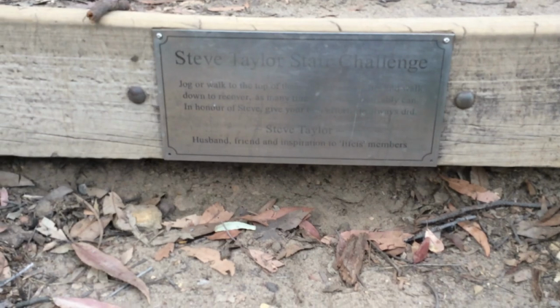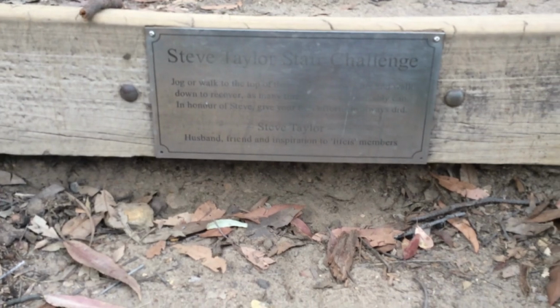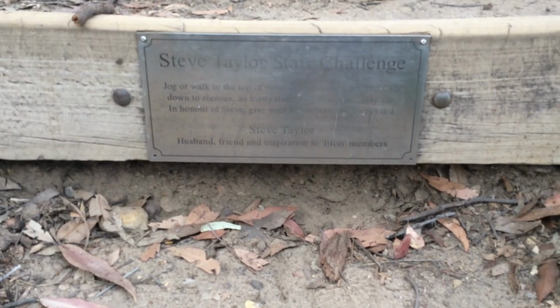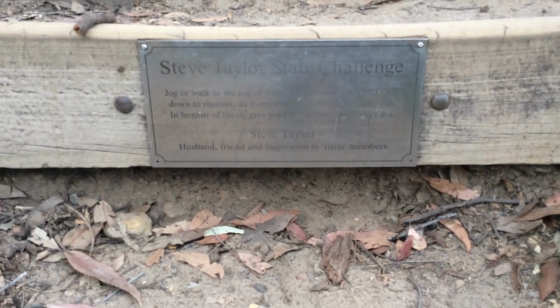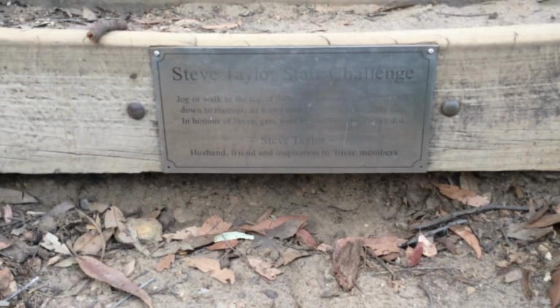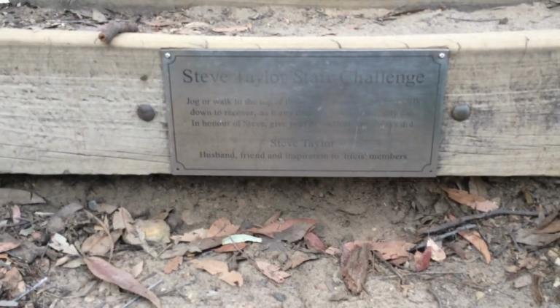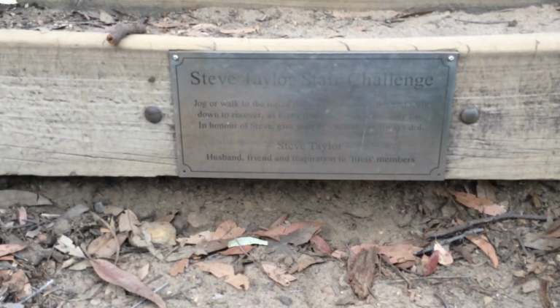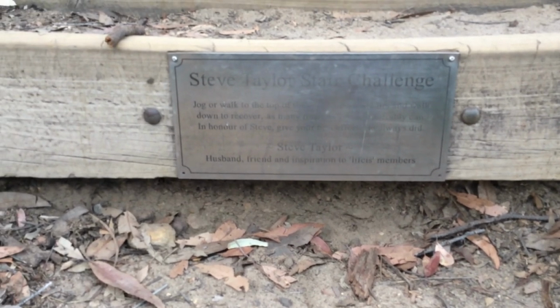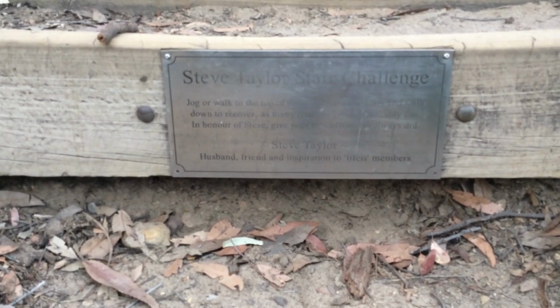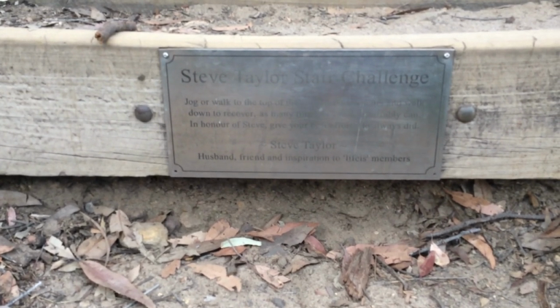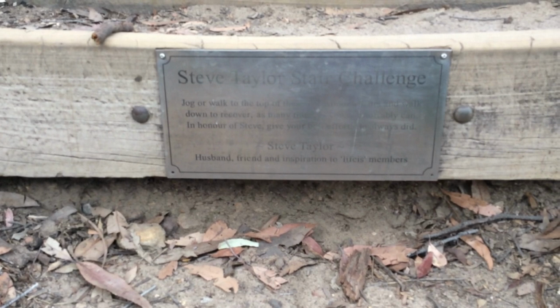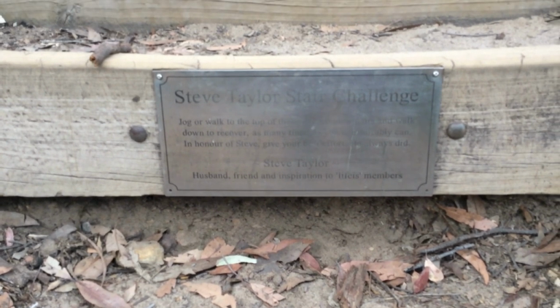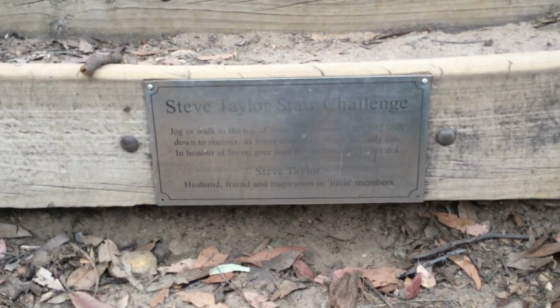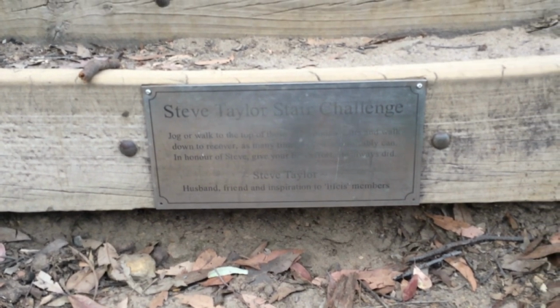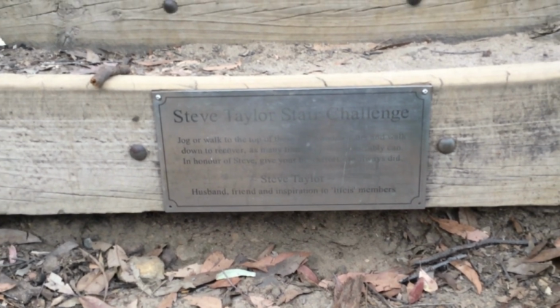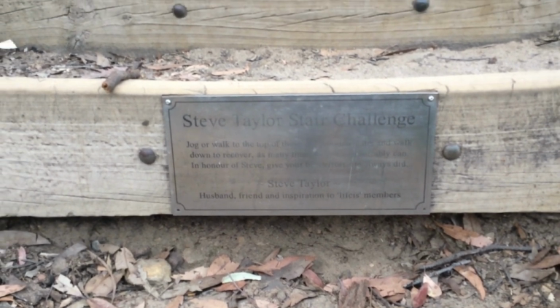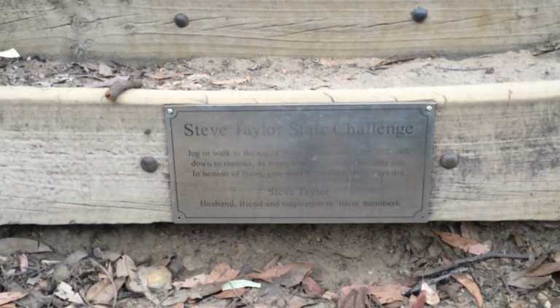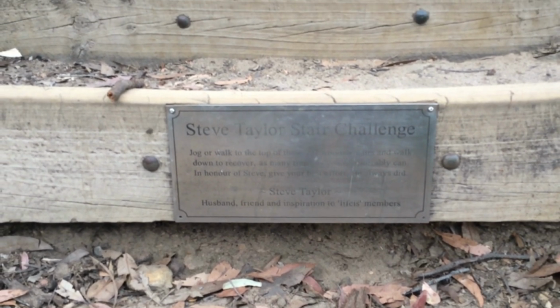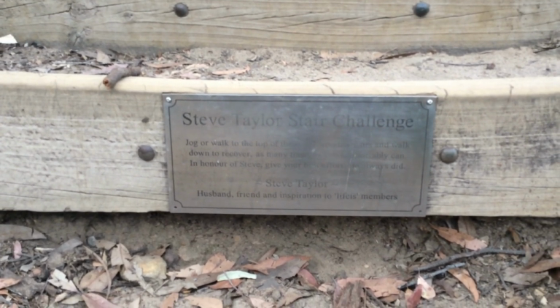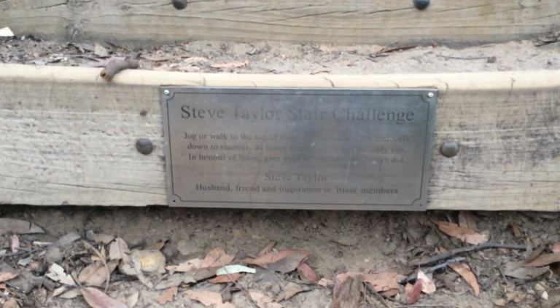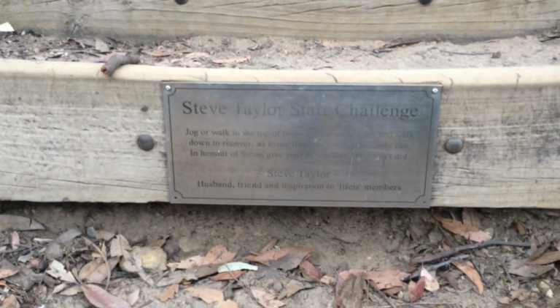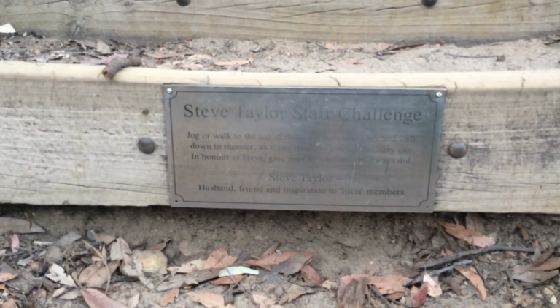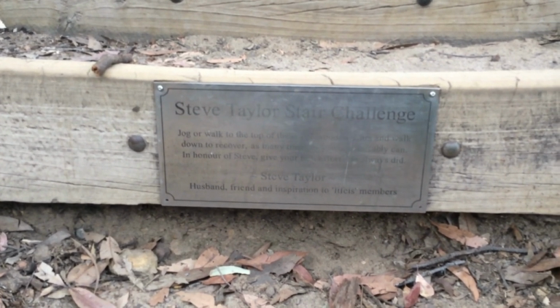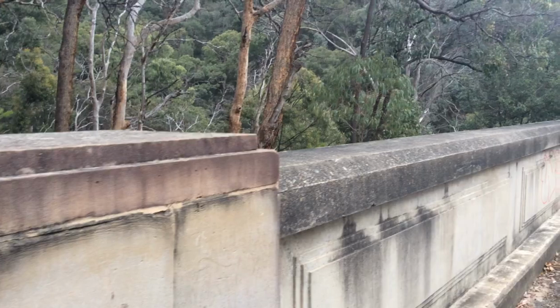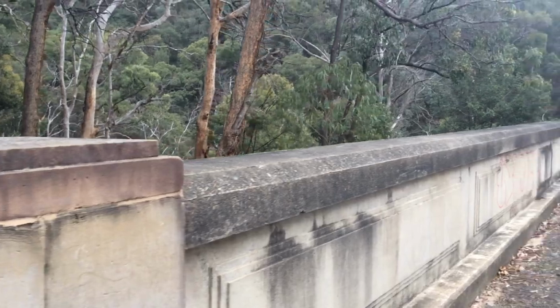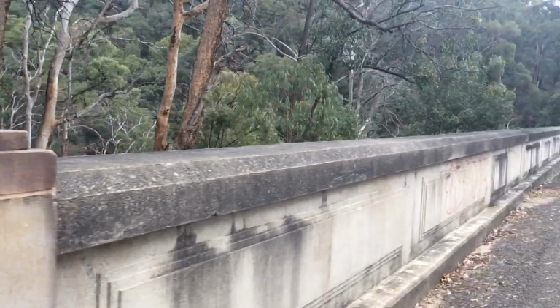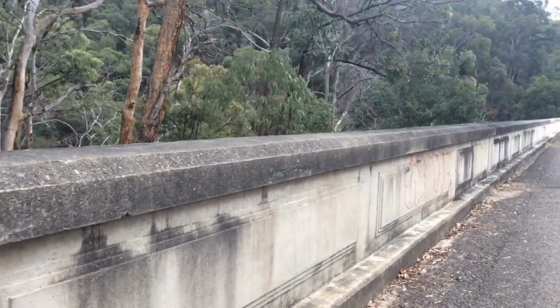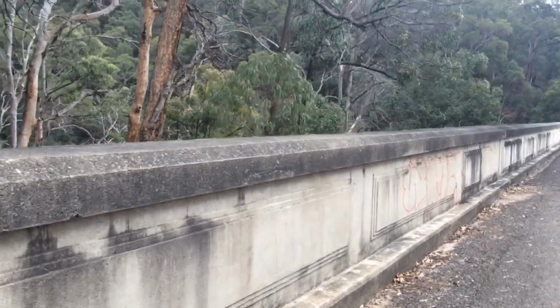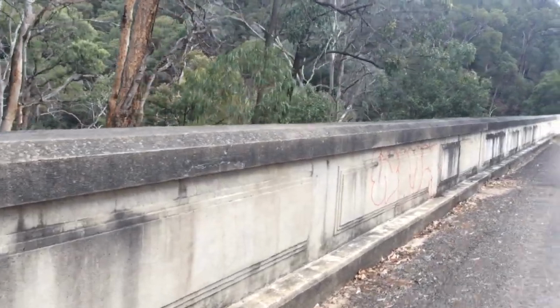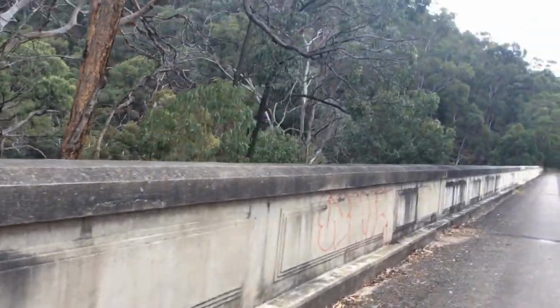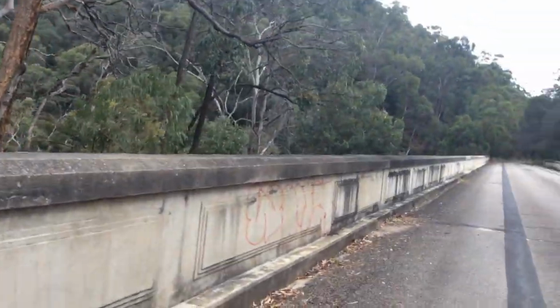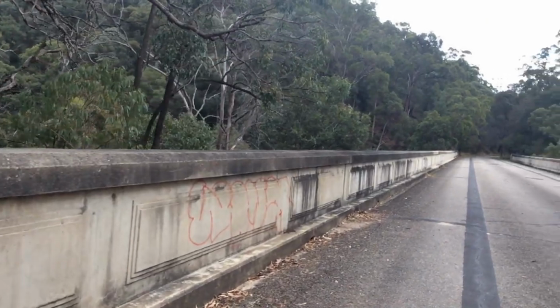Although we don't have any time to do the Steve Taylor Stare Challenge, I challenge all of you who are watching this video to do it. And we're going to be walking across it.